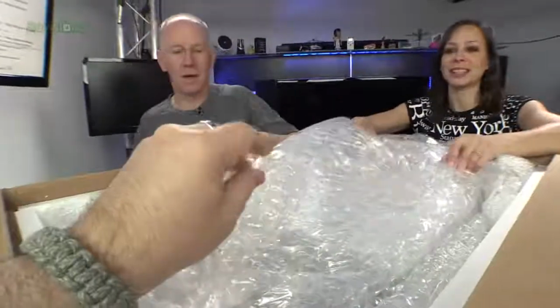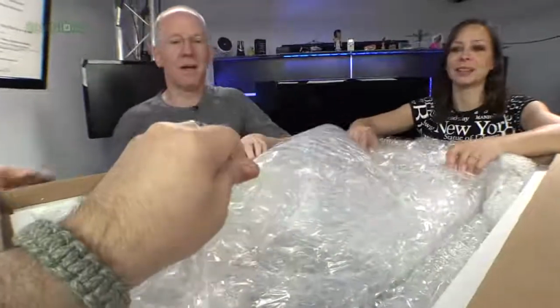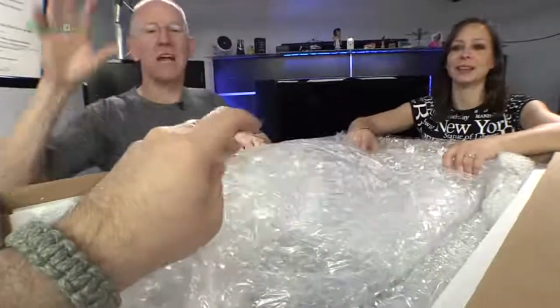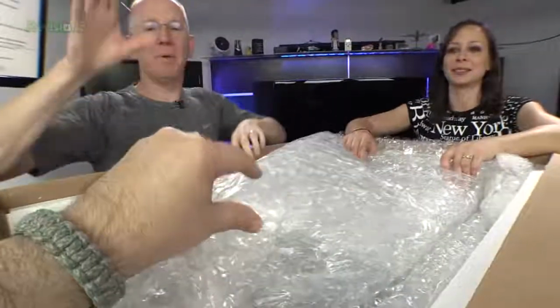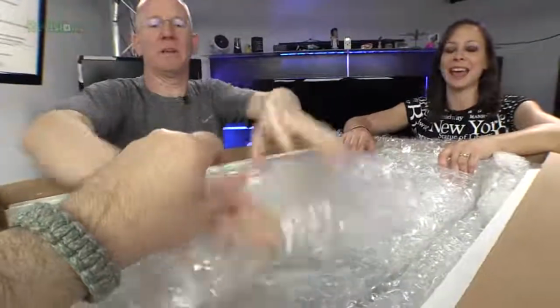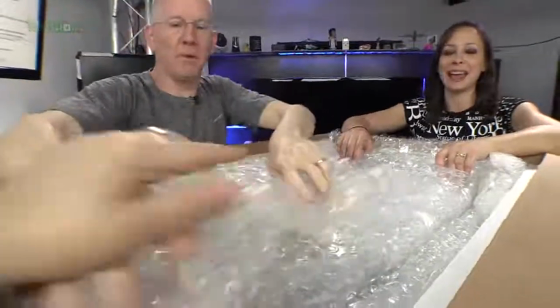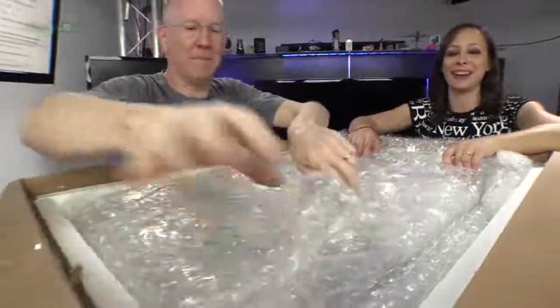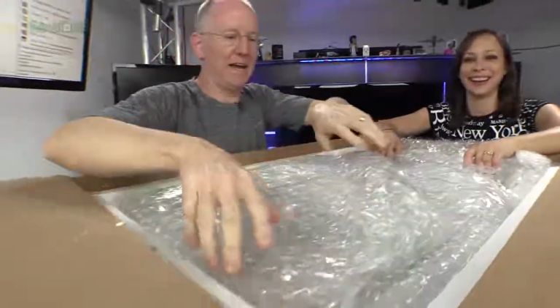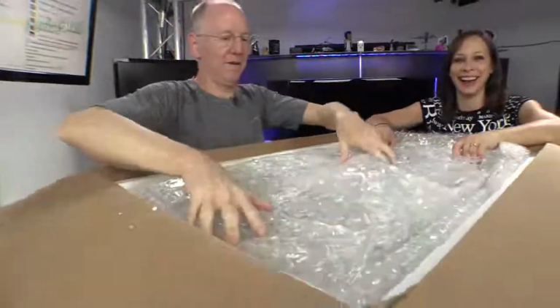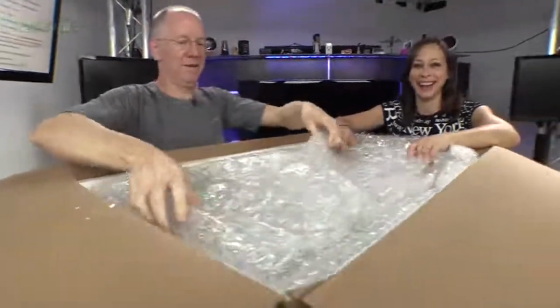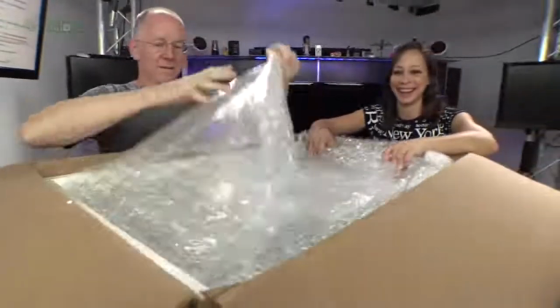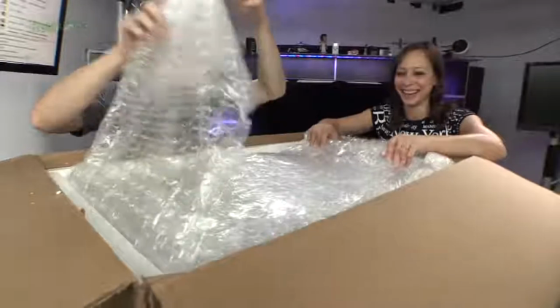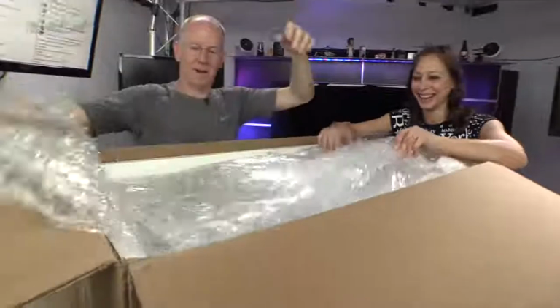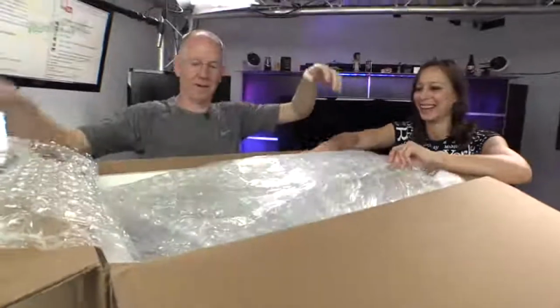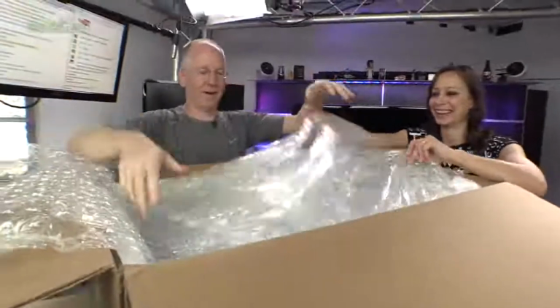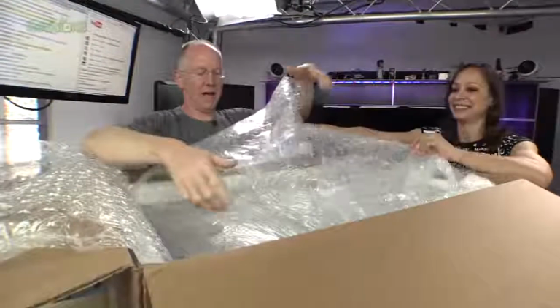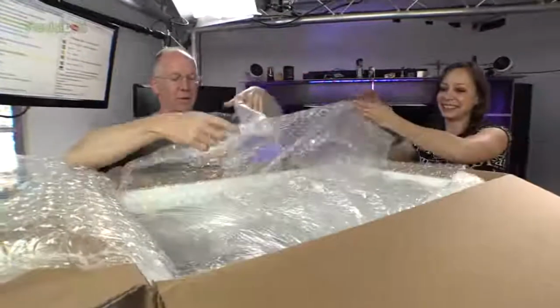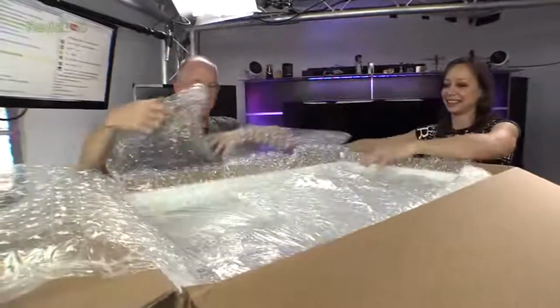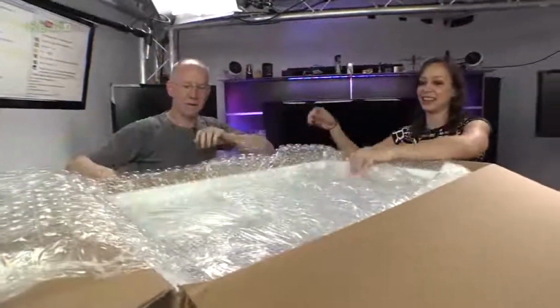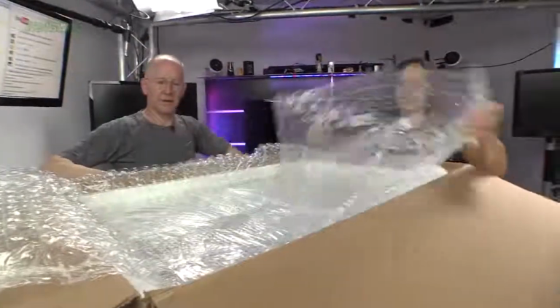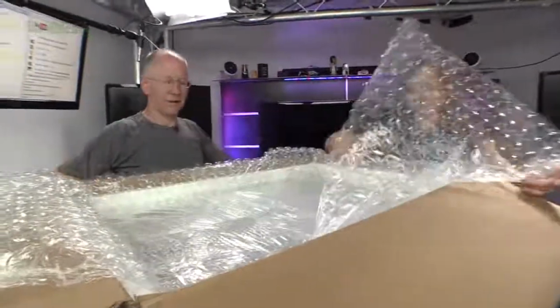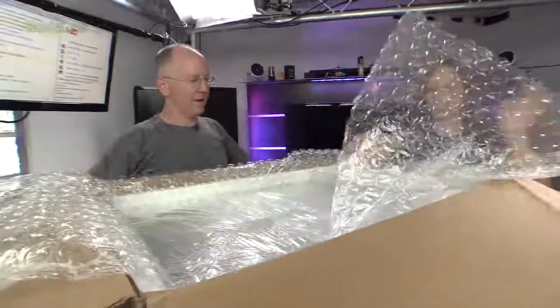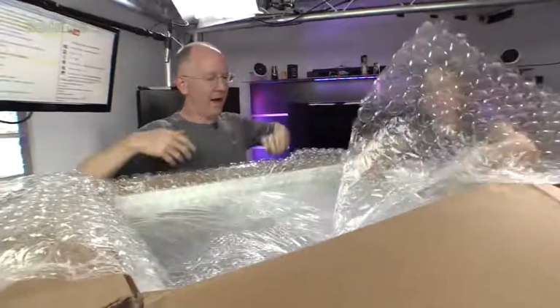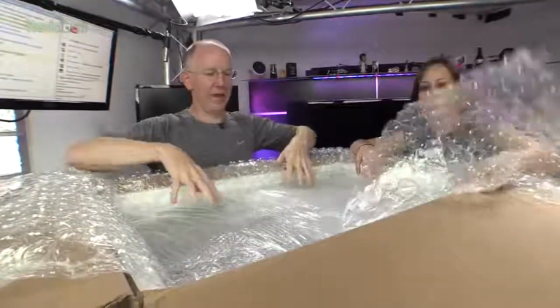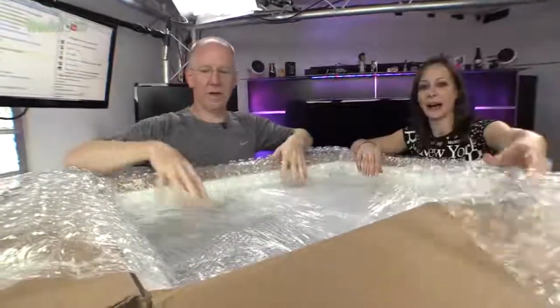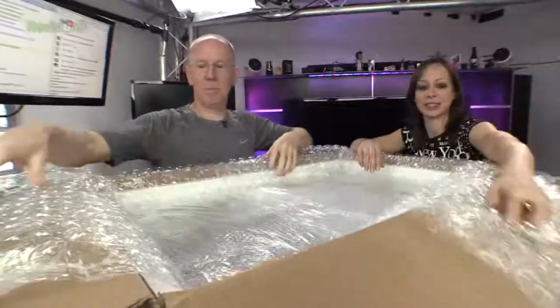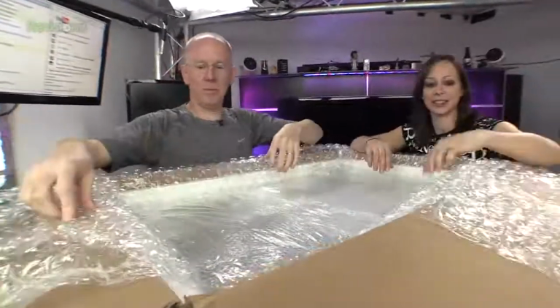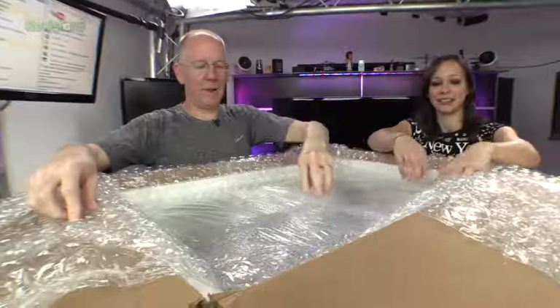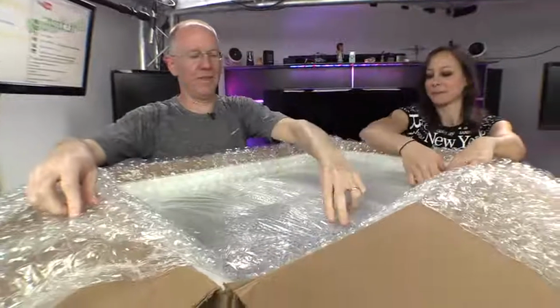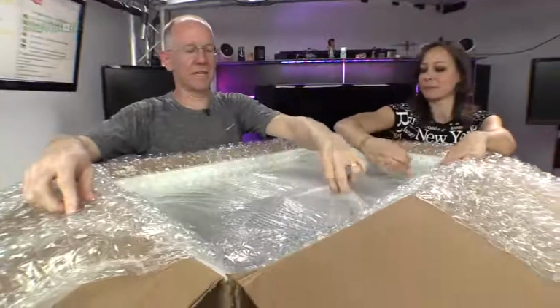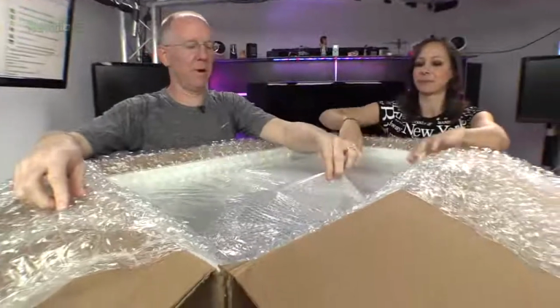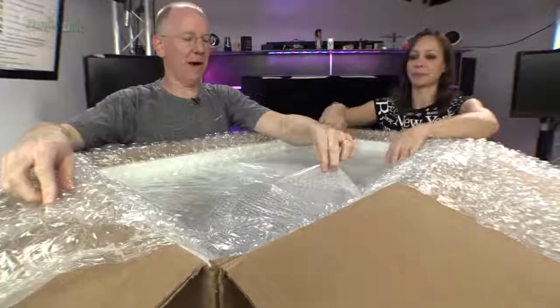Dave! Stop playing with the bubble wrap. There is a lot of bubble wrap. There it is — this thing is securely wrapped. There's the big bubble wrap and then there's the little bubble wrap.